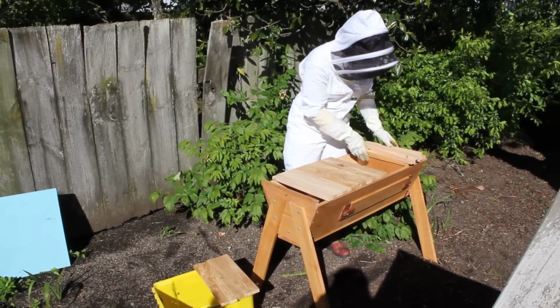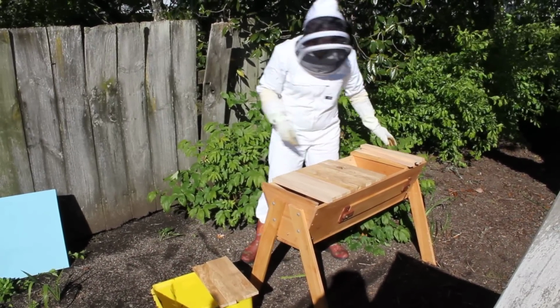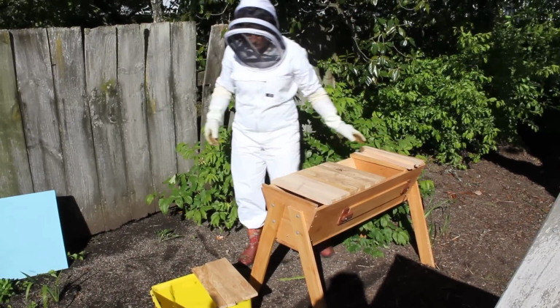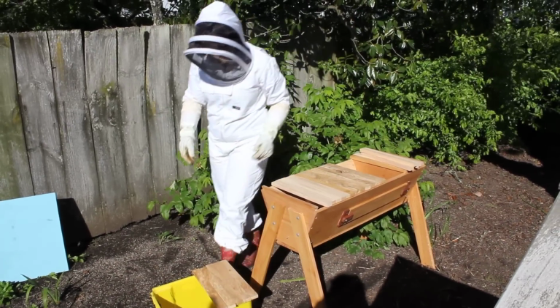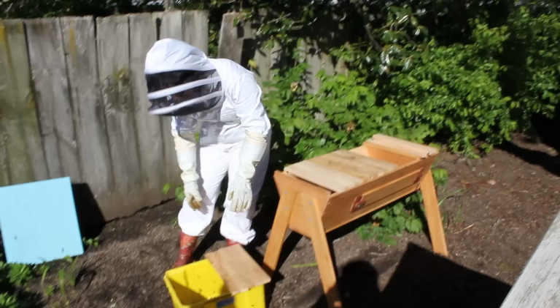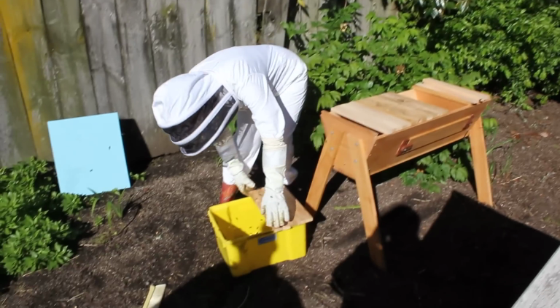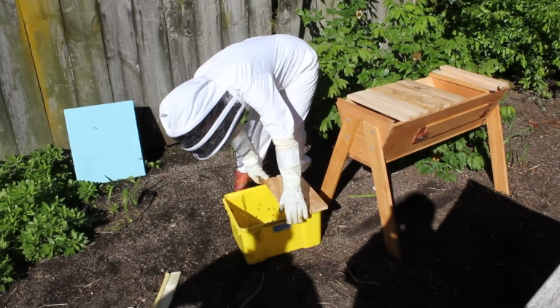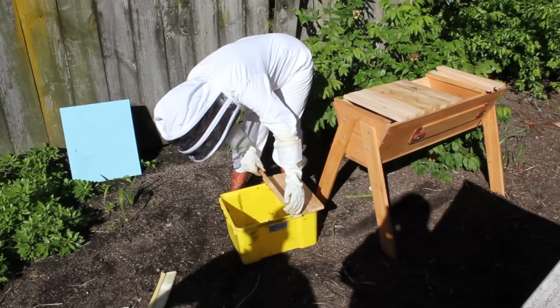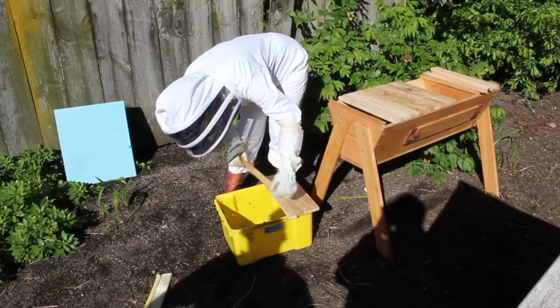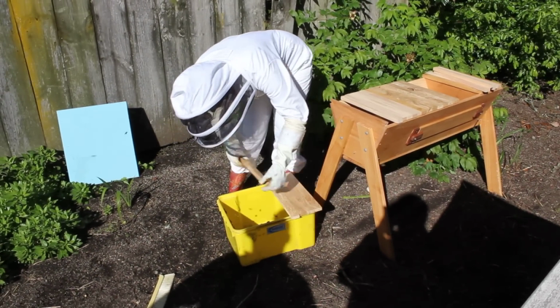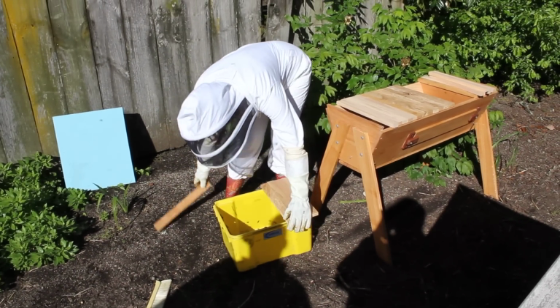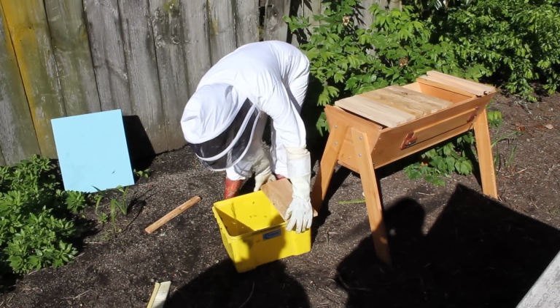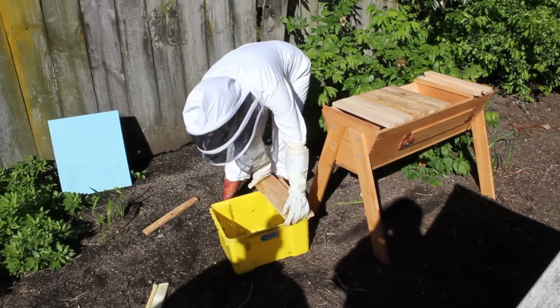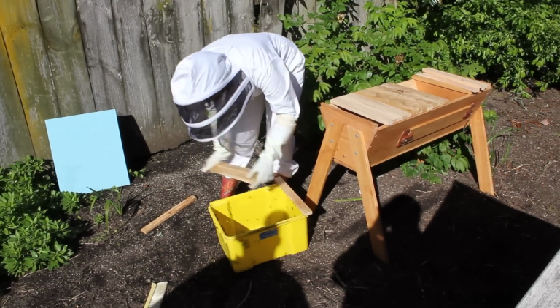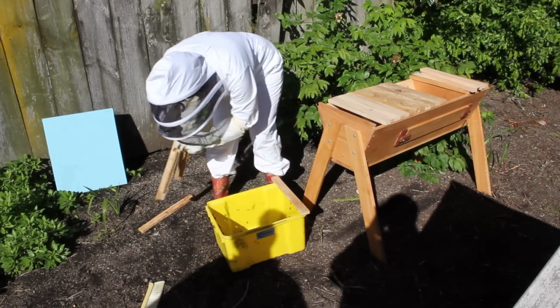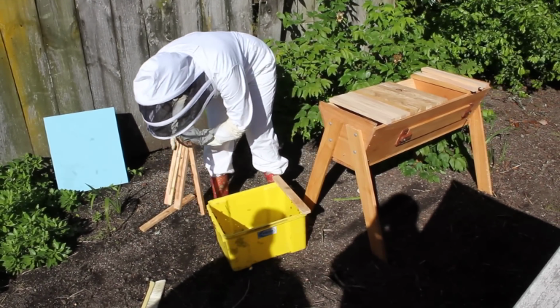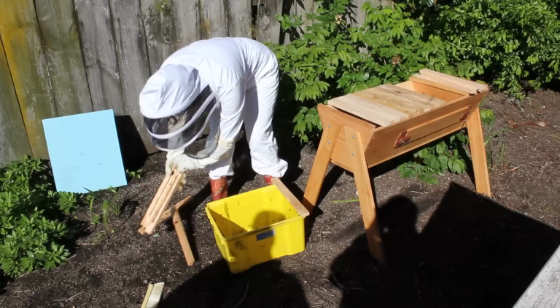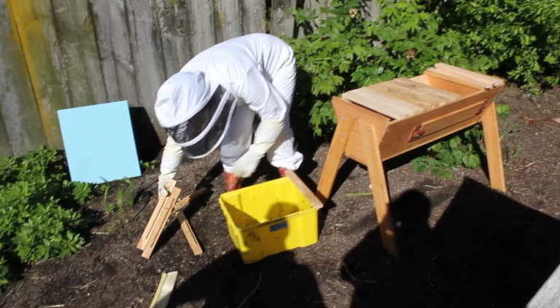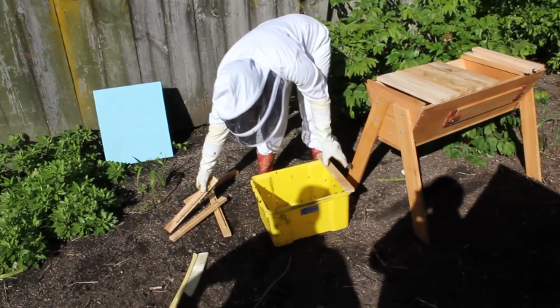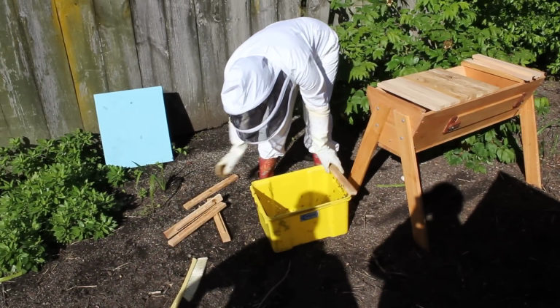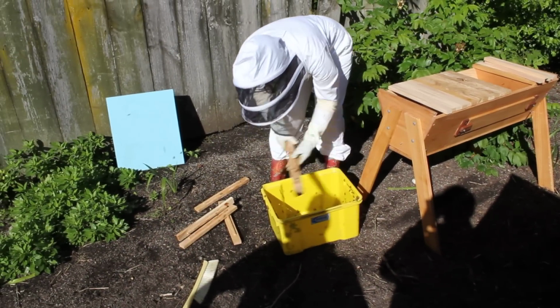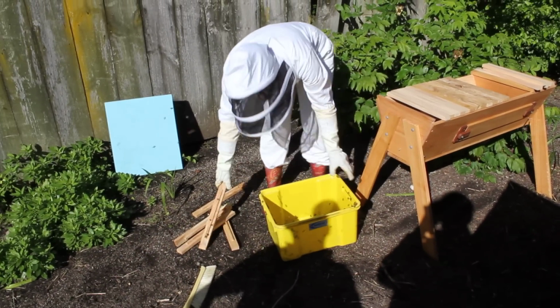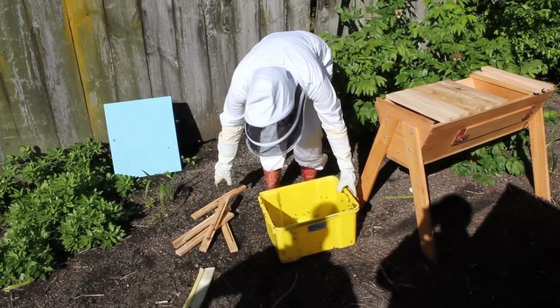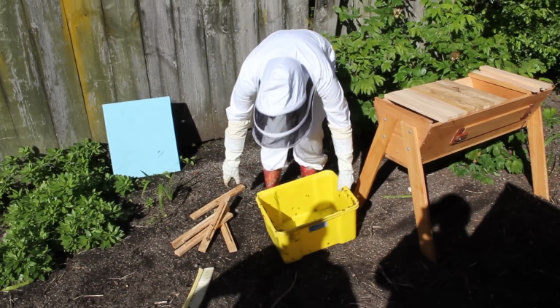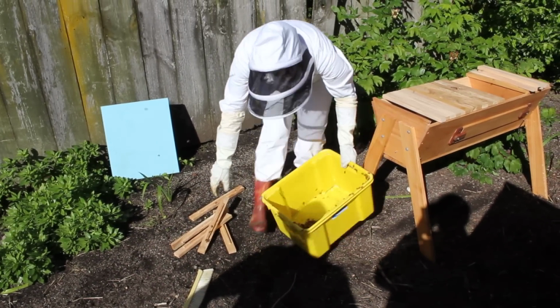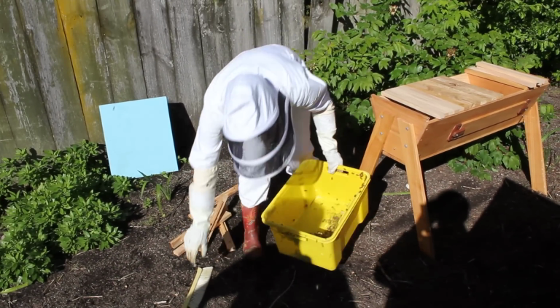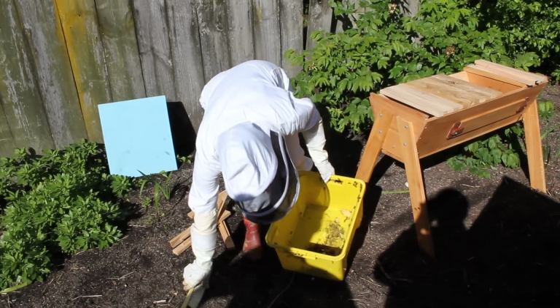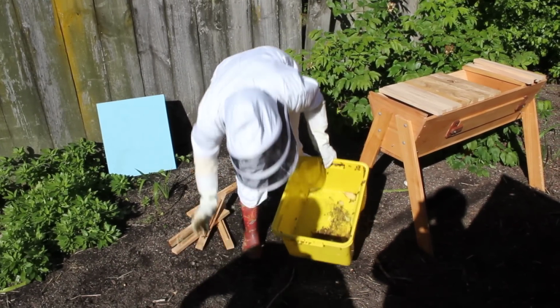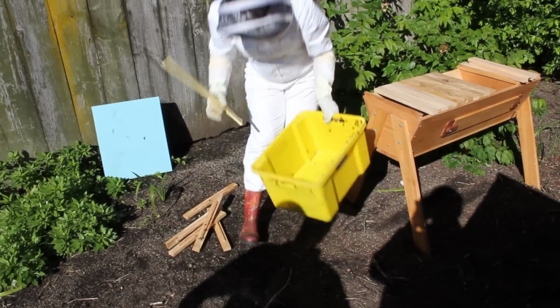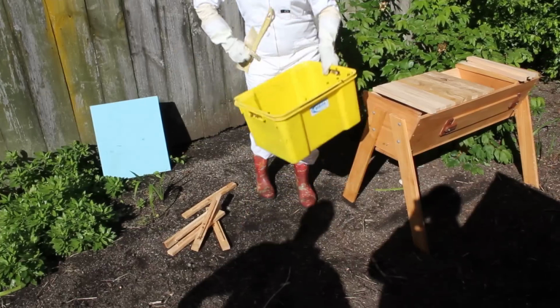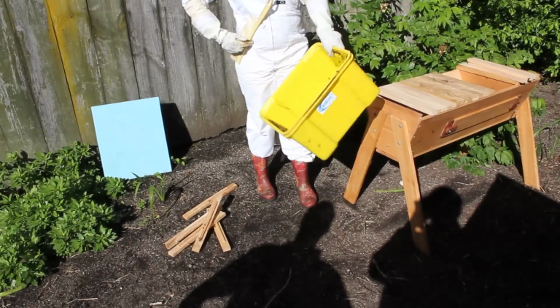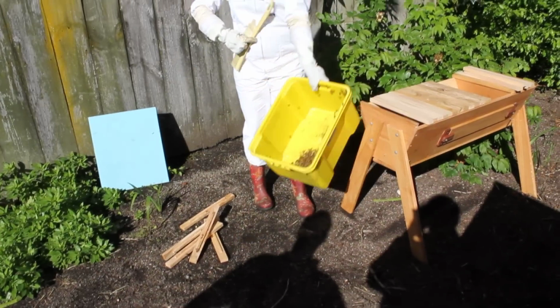And what we'll do with the rest is just sweep them in with my bee brush. A bit lost now, they don't know how to get home. You can see more there.